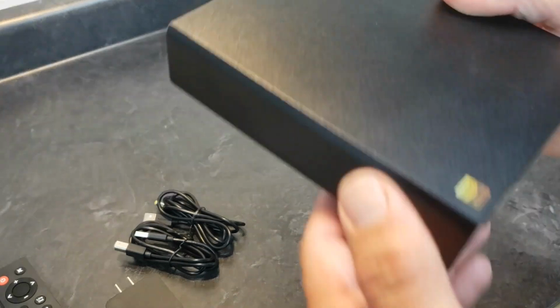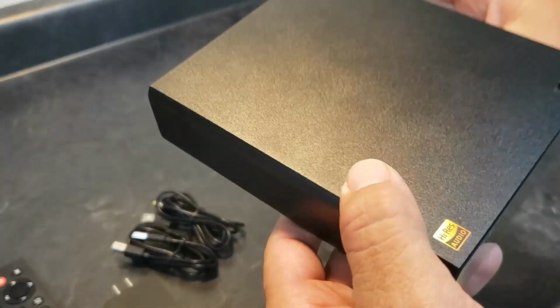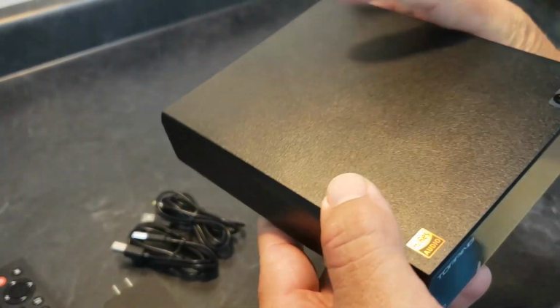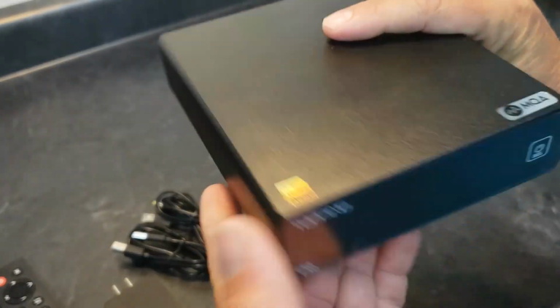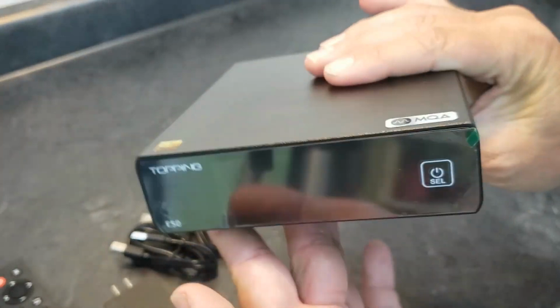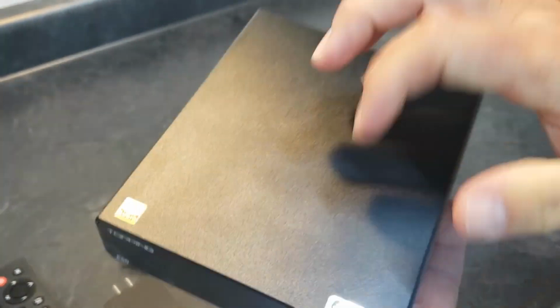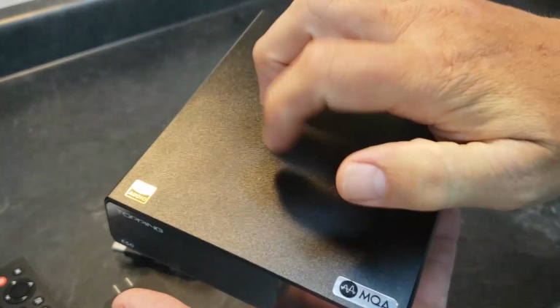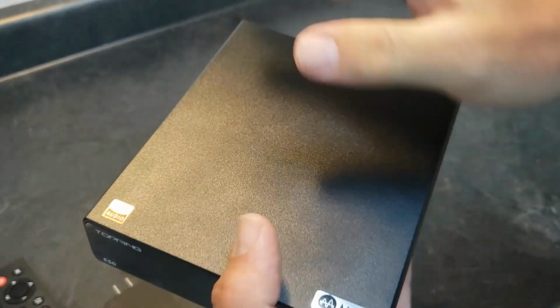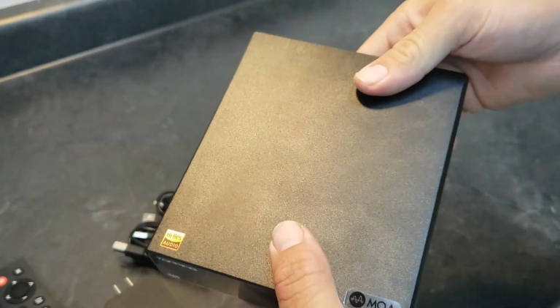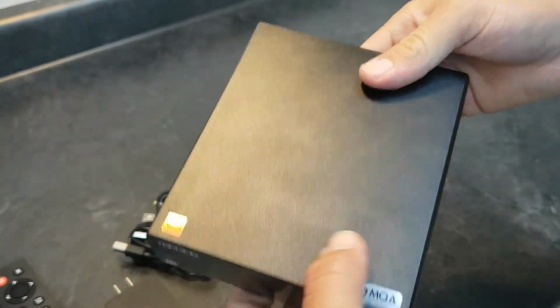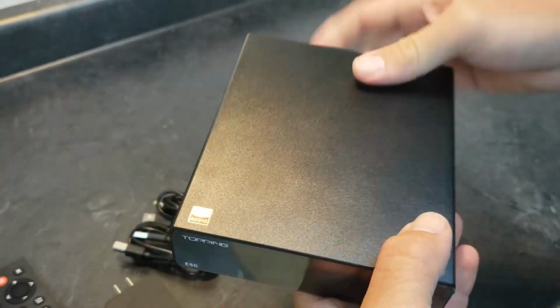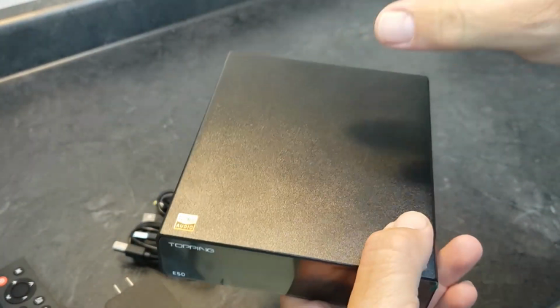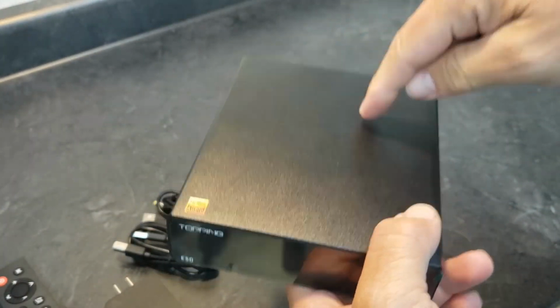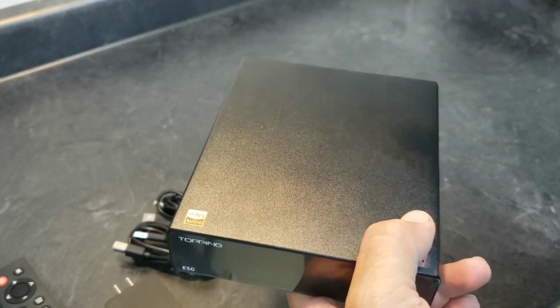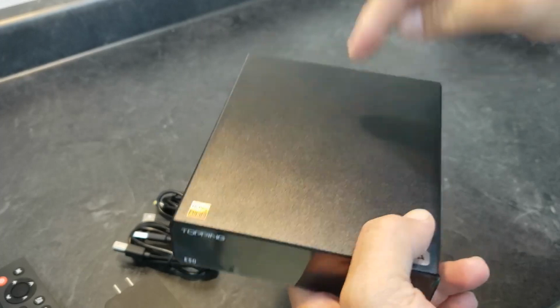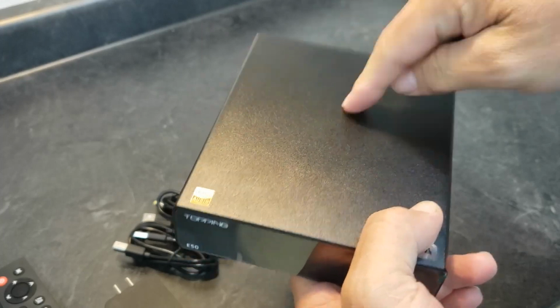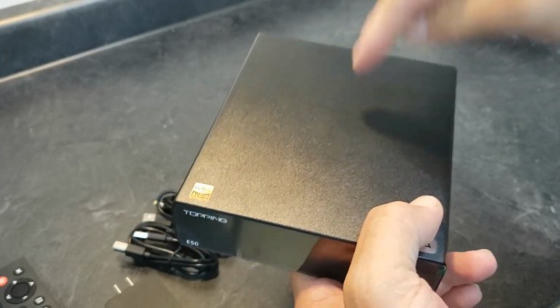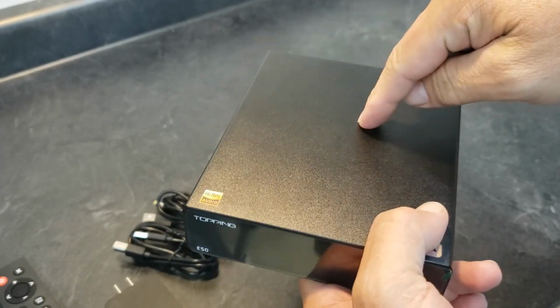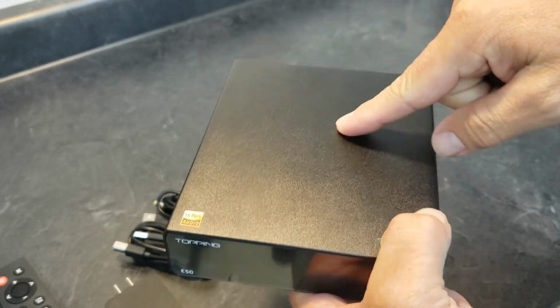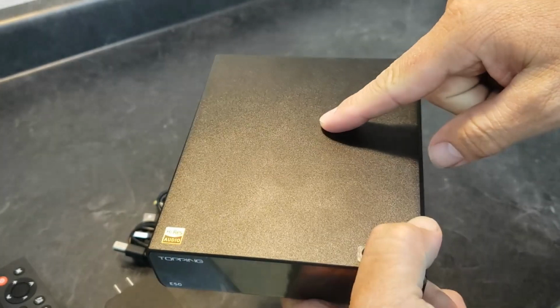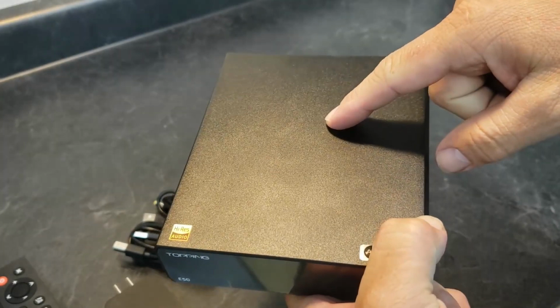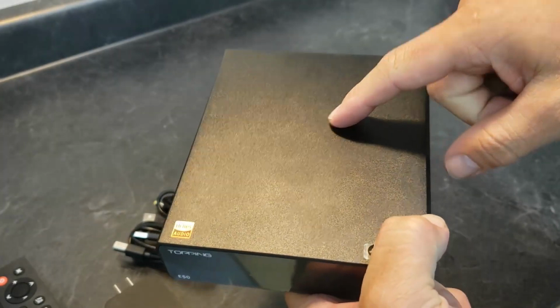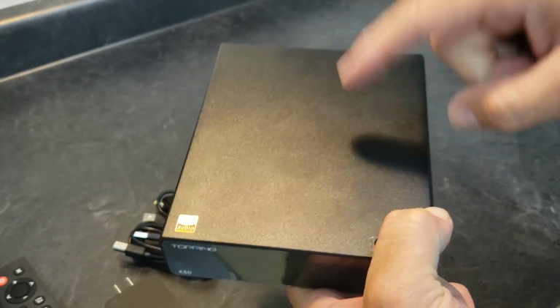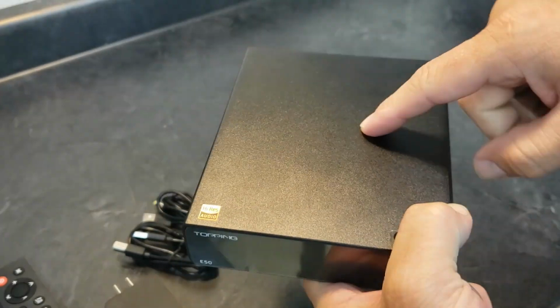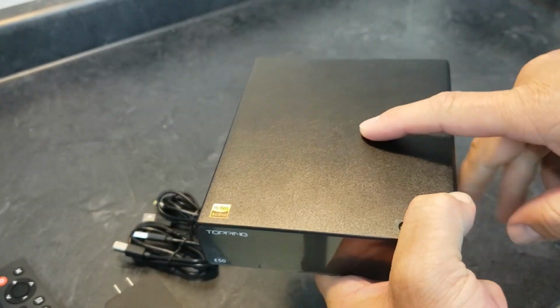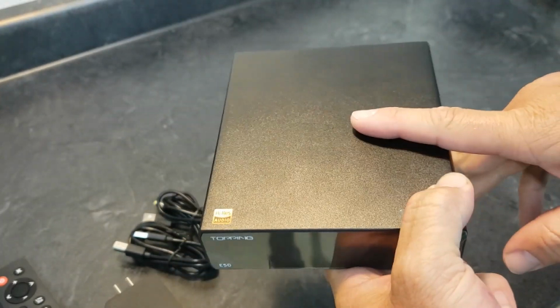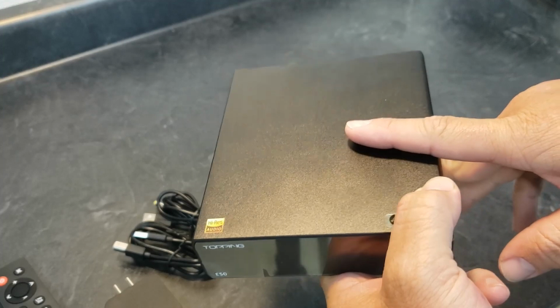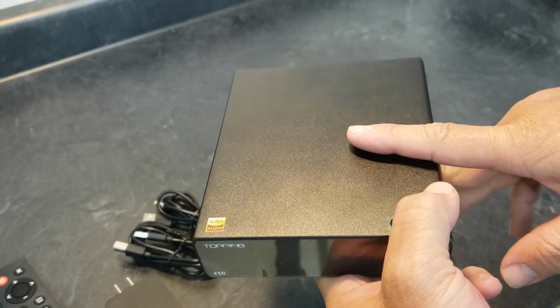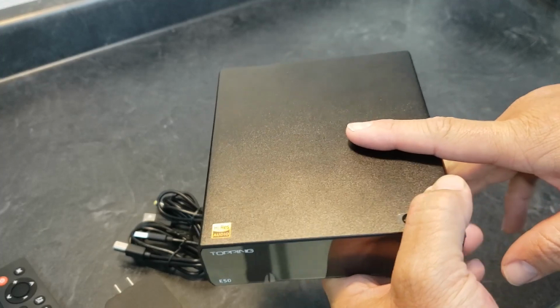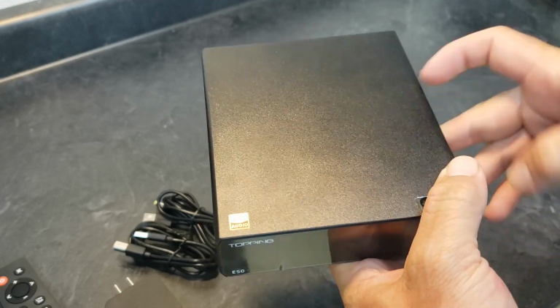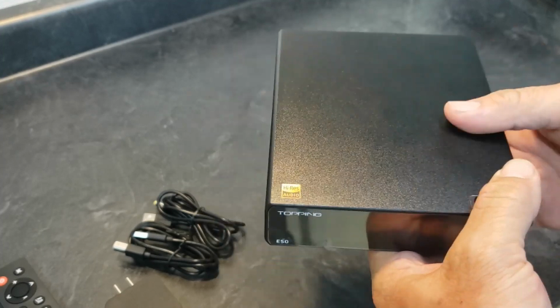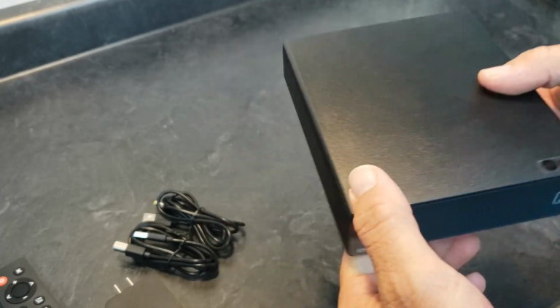Just like all the other ones, it's a nice anodized aluminum box. Comes in black, silver, red, or blue, though I can't guarantee all those colors will be available all the time — you might have to shop around.